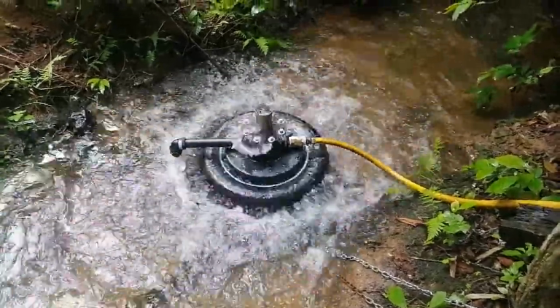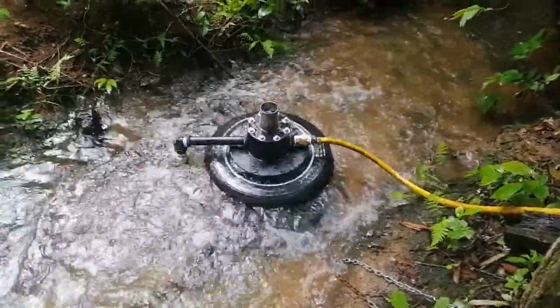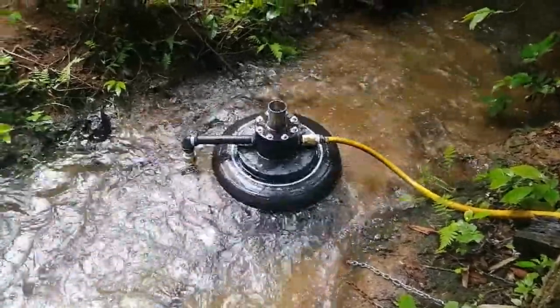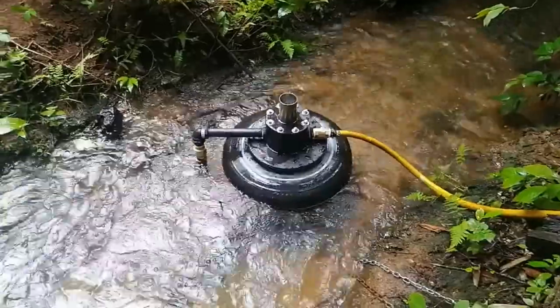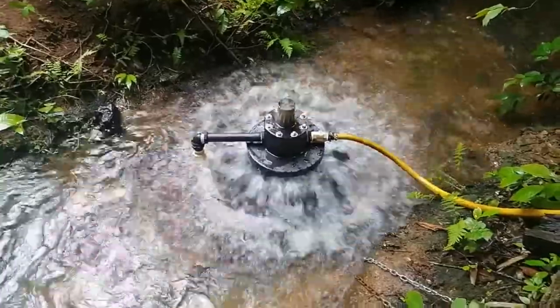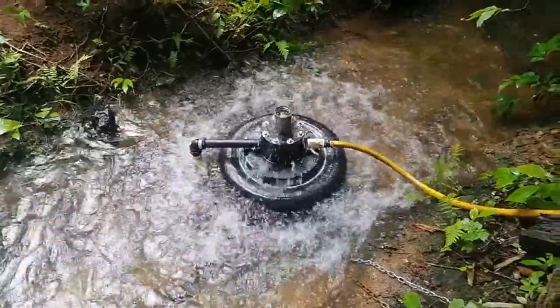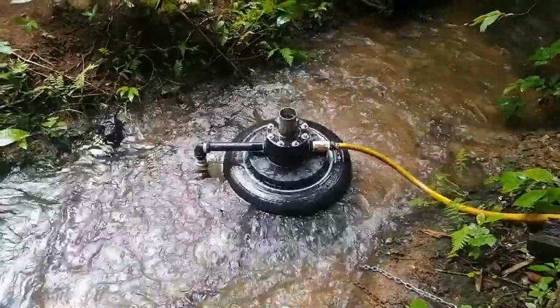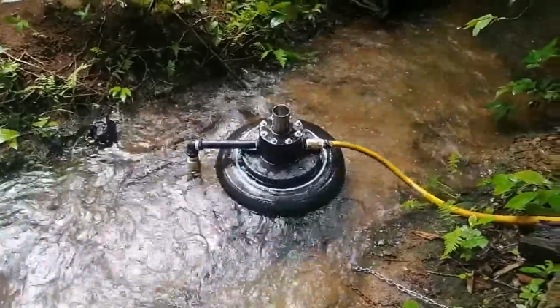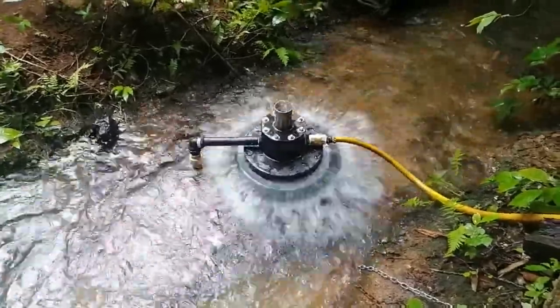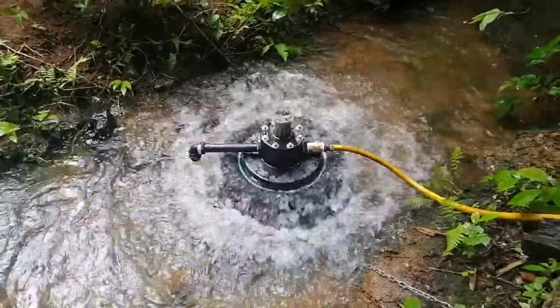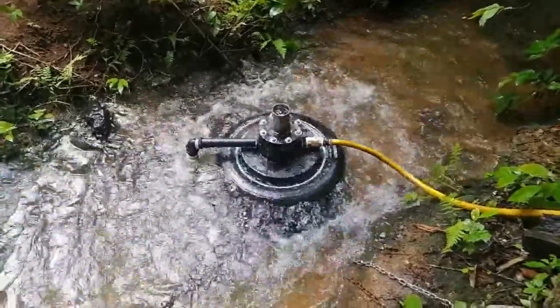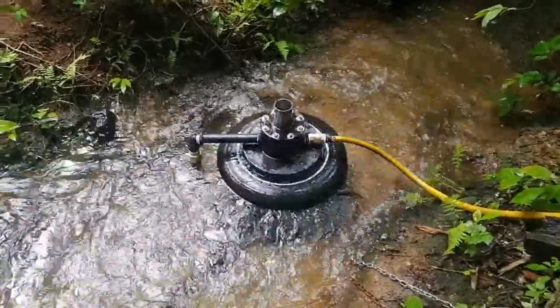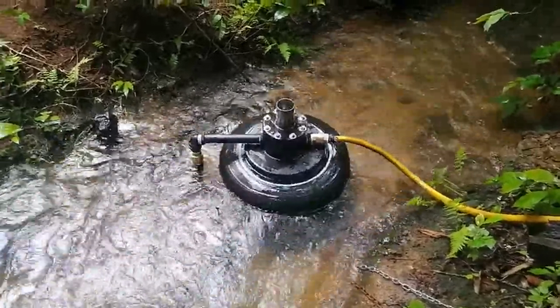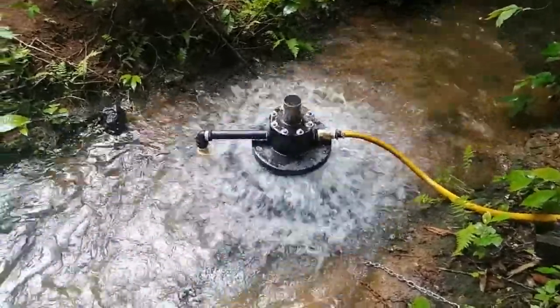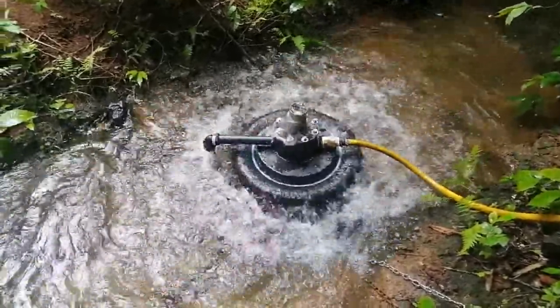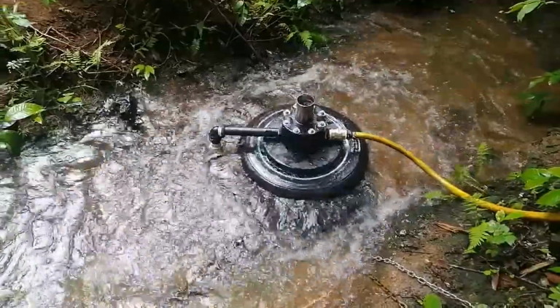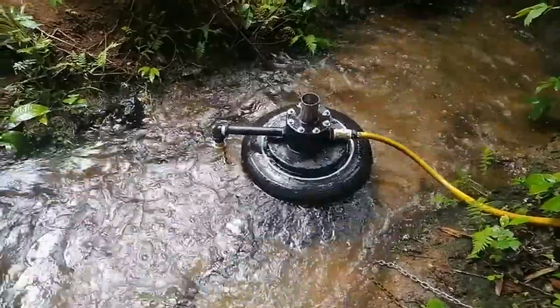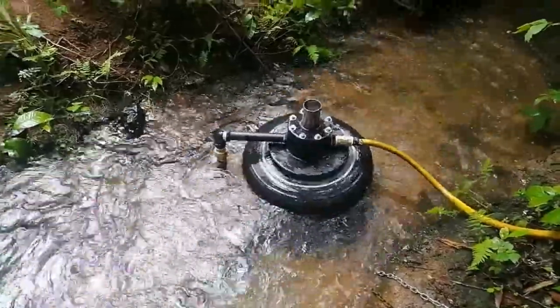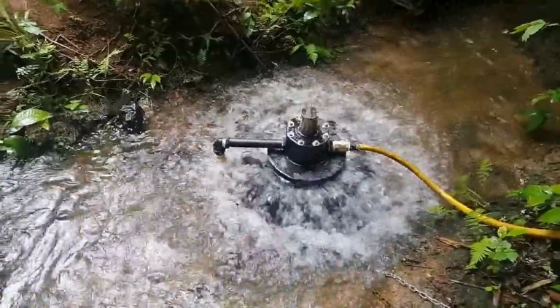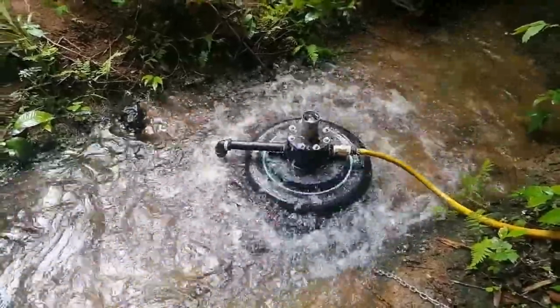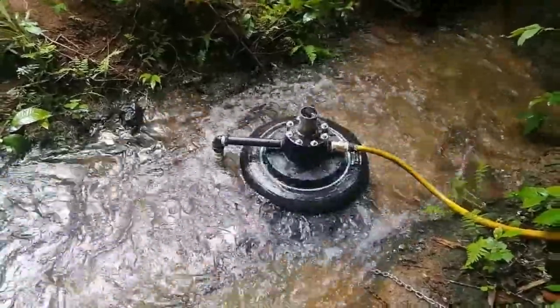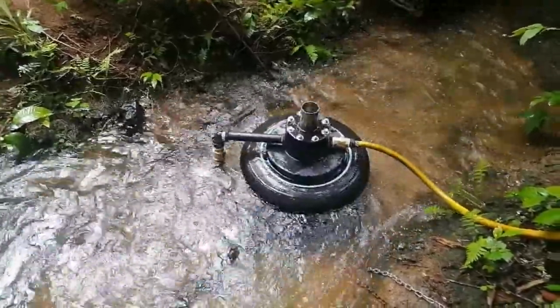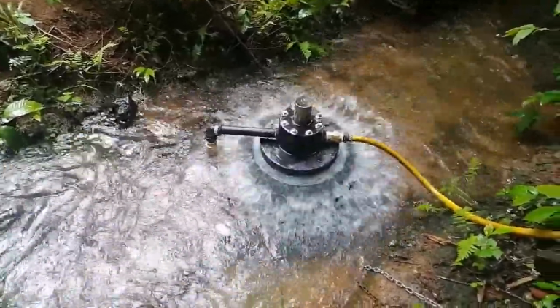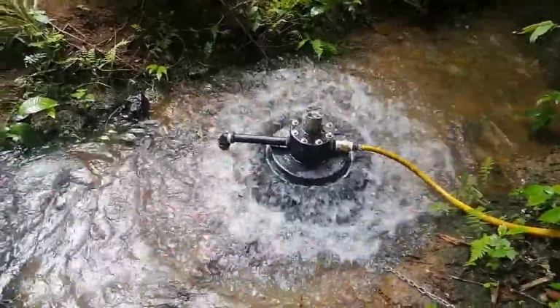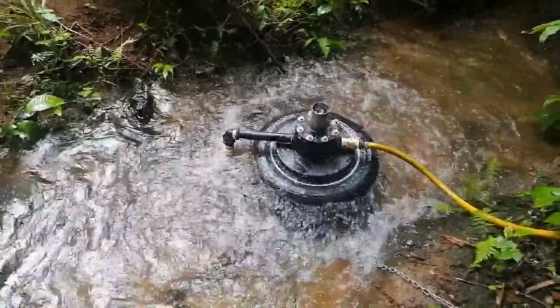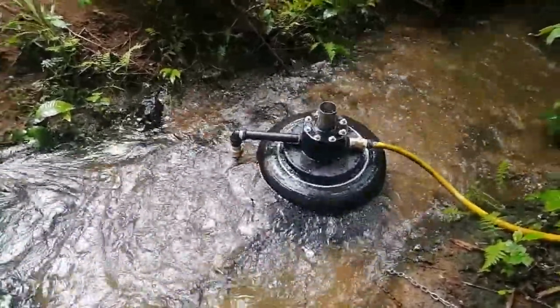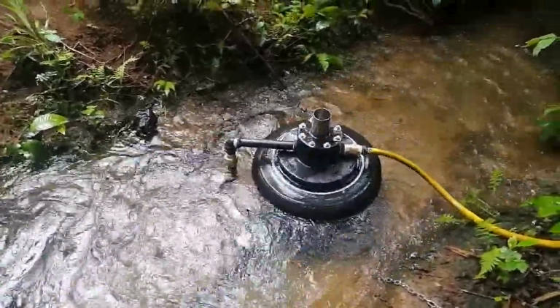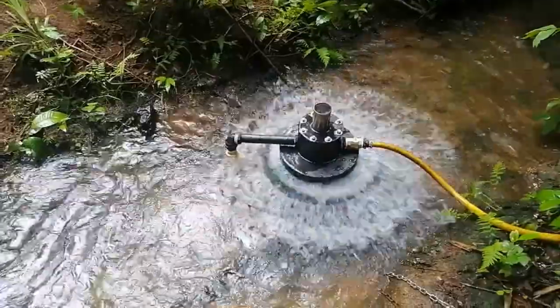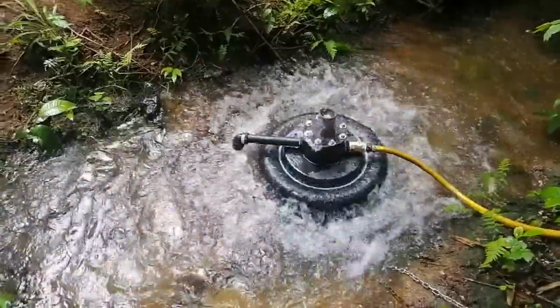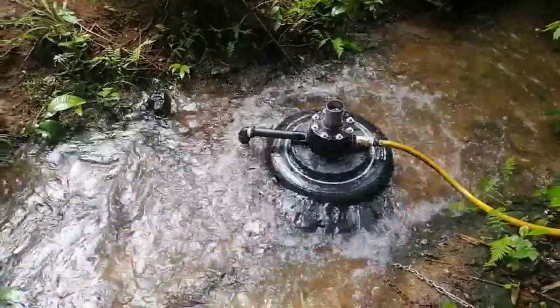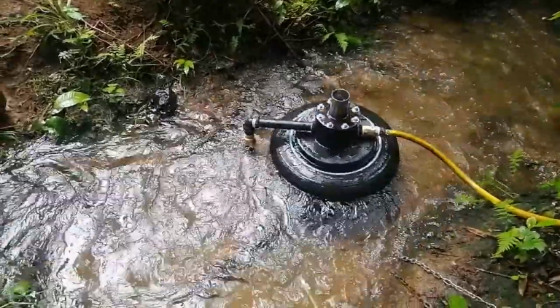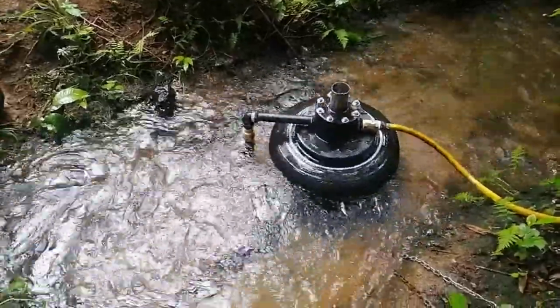Bunyip PA-13 with a 73mm piston. We're roughly on the Tablelands up the Misty Mountain Way, between Millaa Millaa and Ravenshoe.